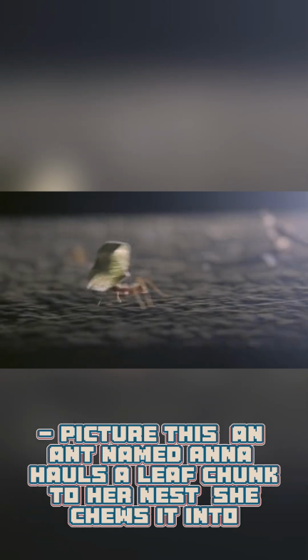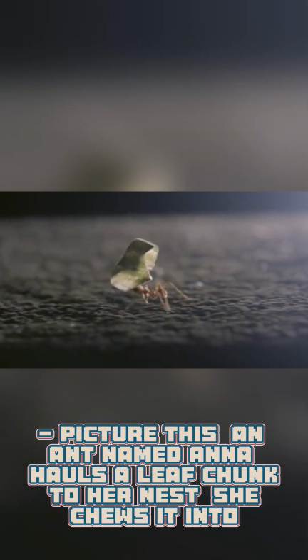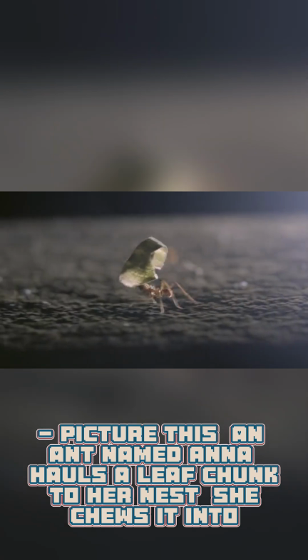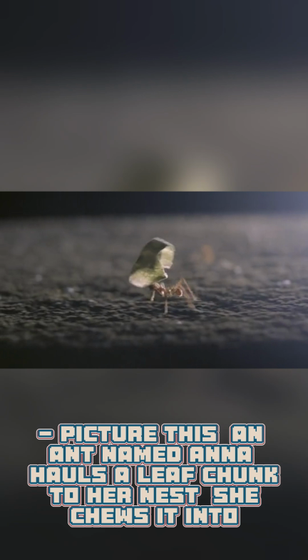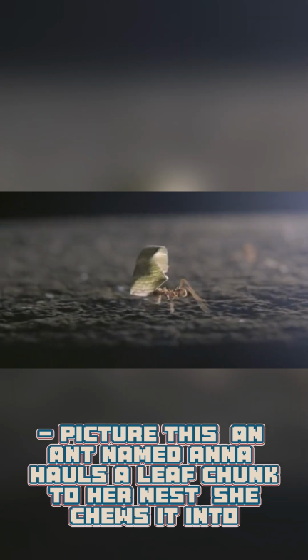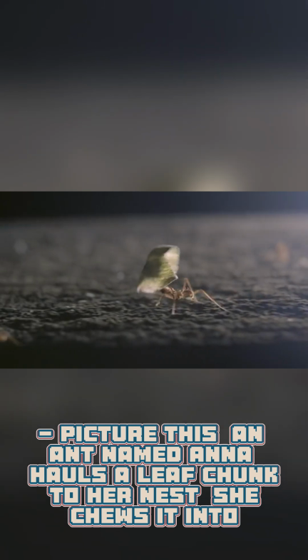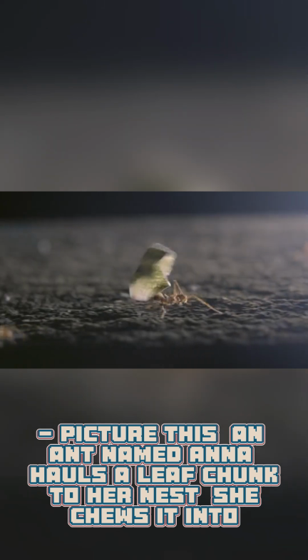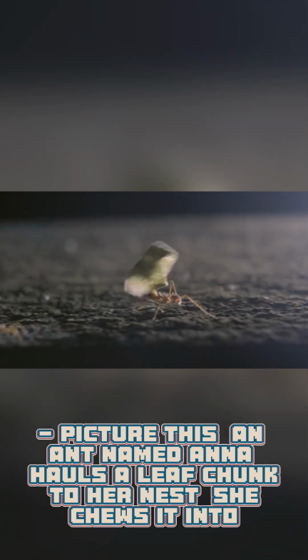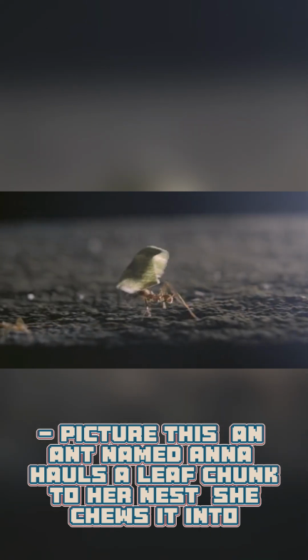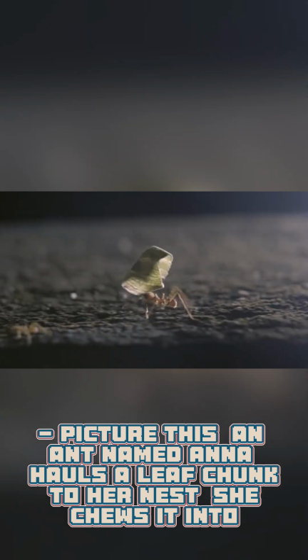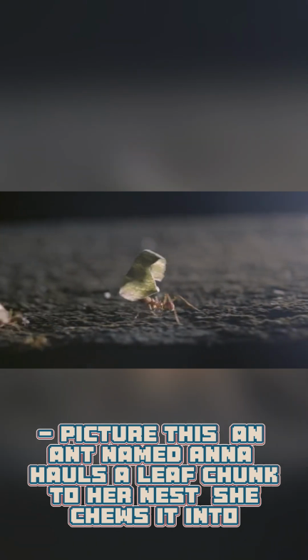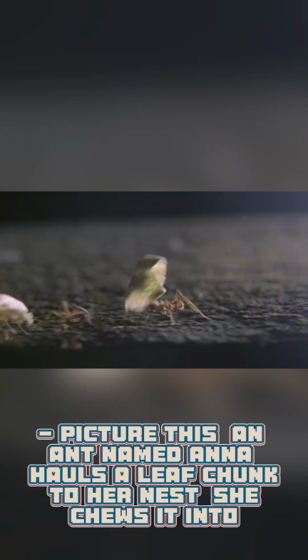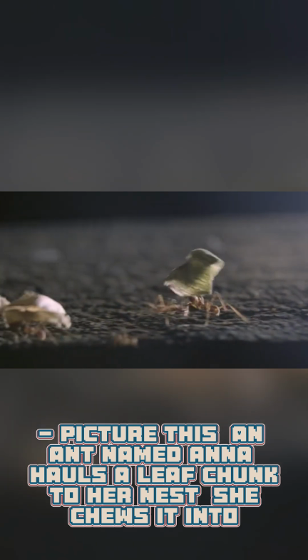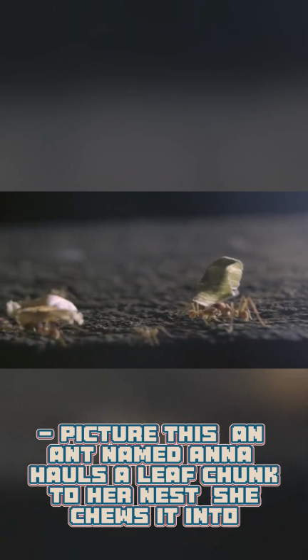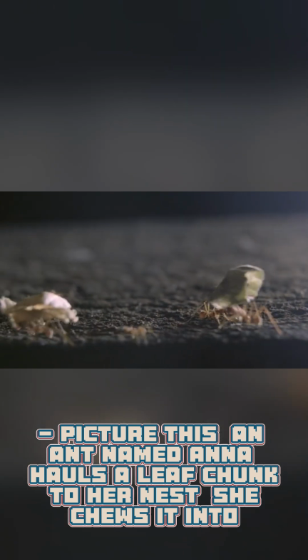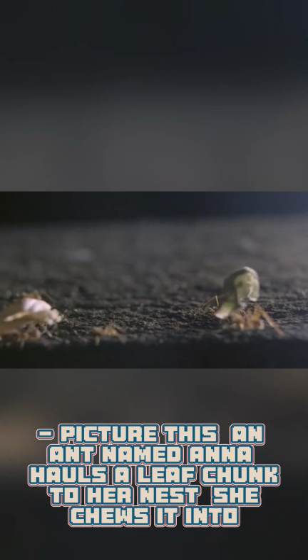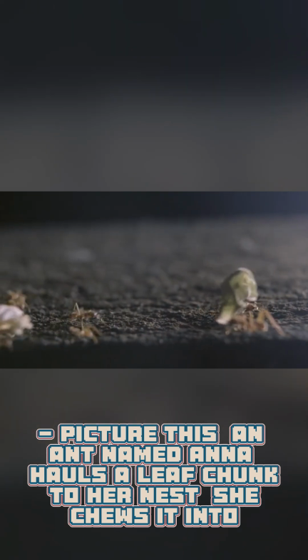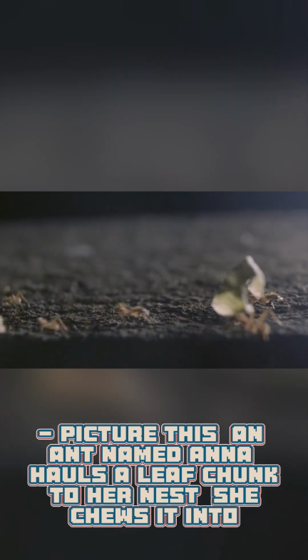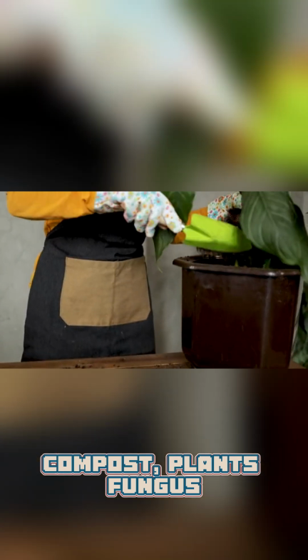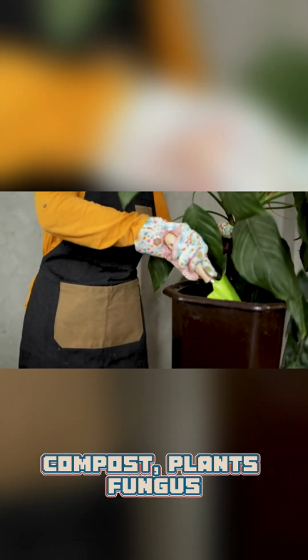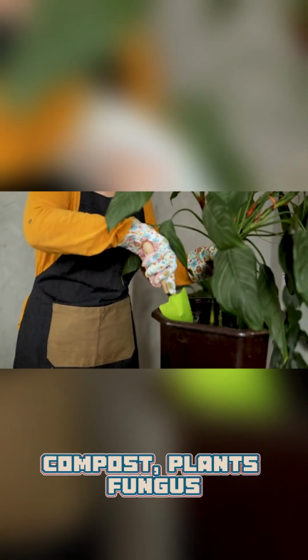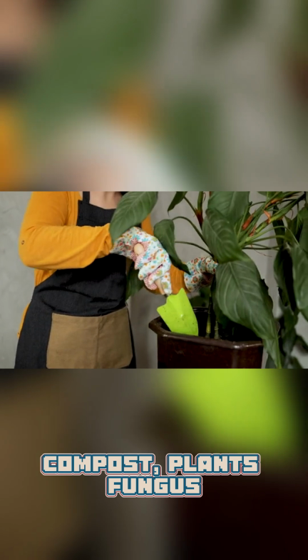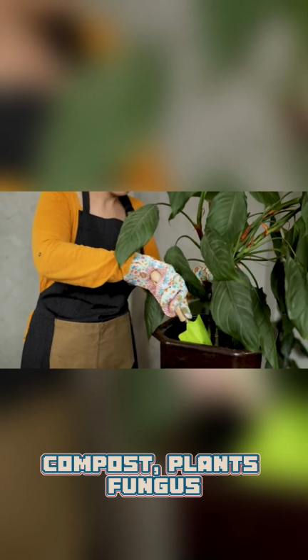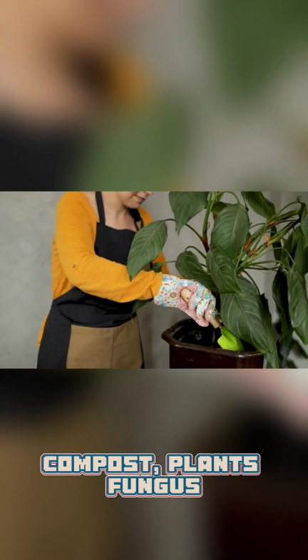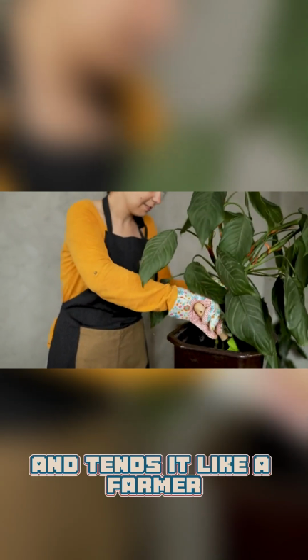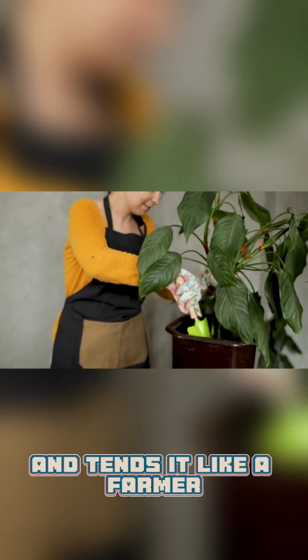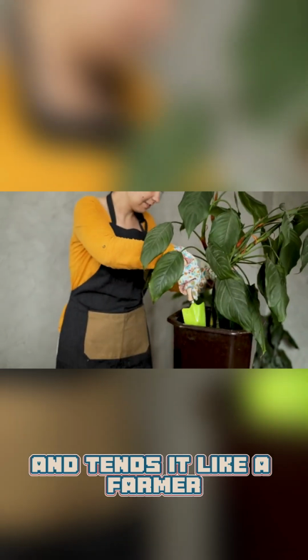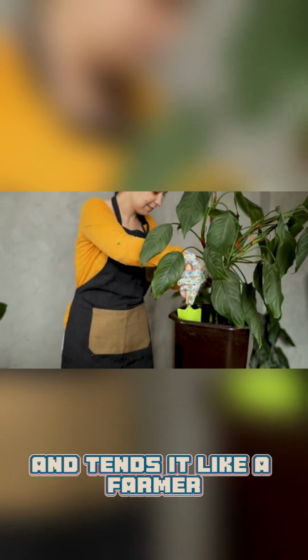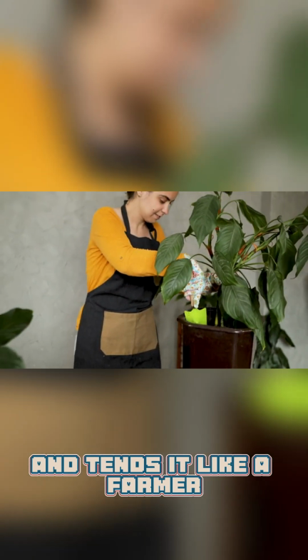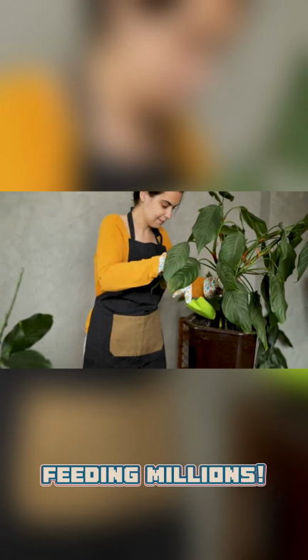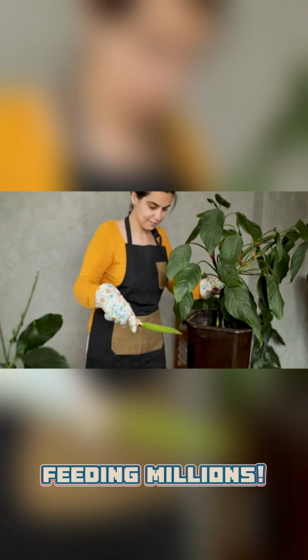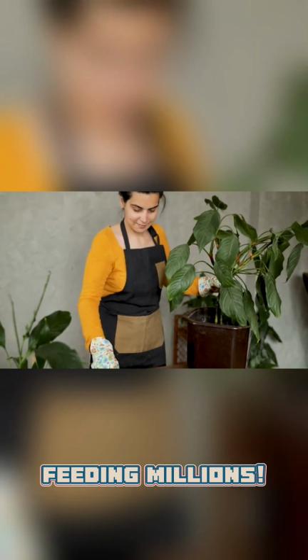Picture this: an ant named Anna hauls a leaf chunk to her nest. She chews it into compost, plants fungus, and tends it like a farmer, feeding millions.